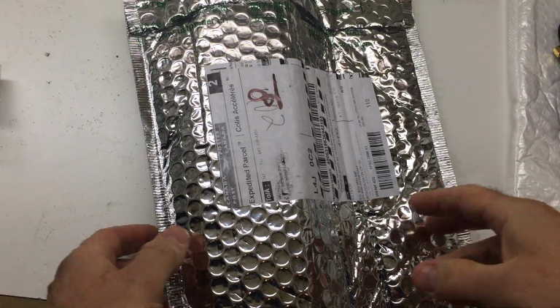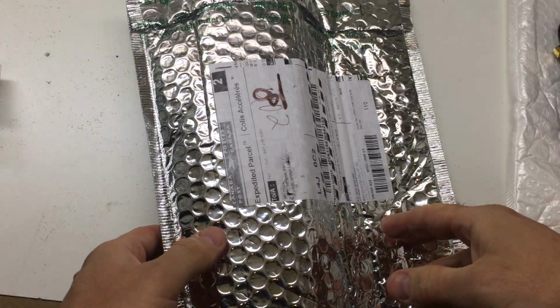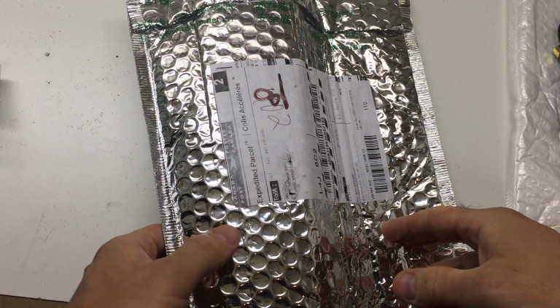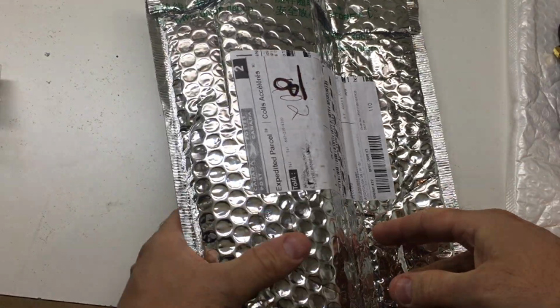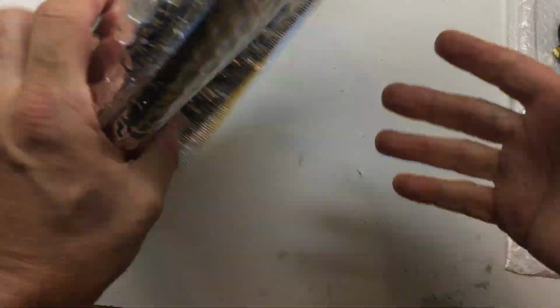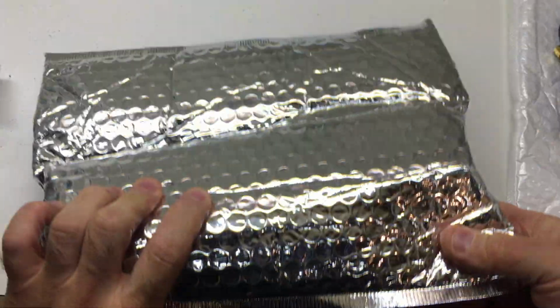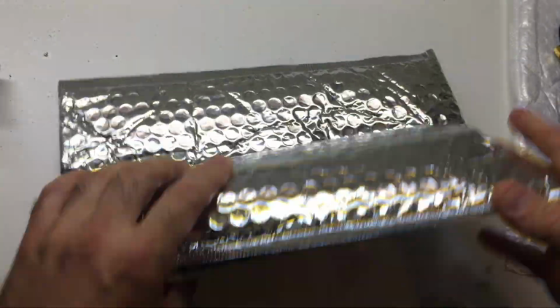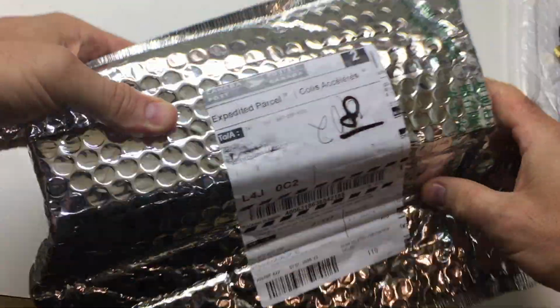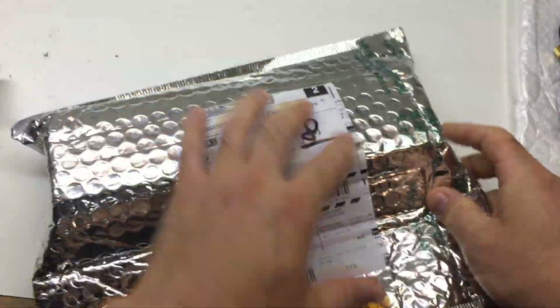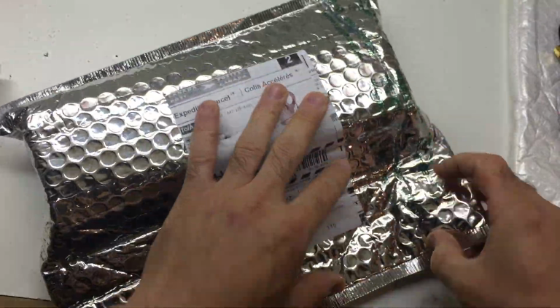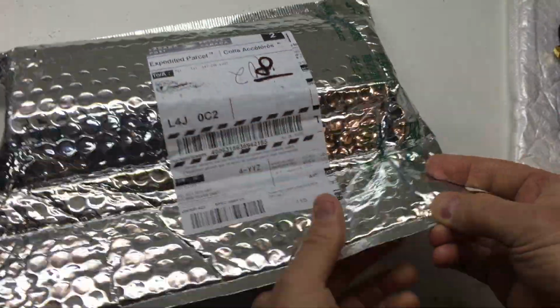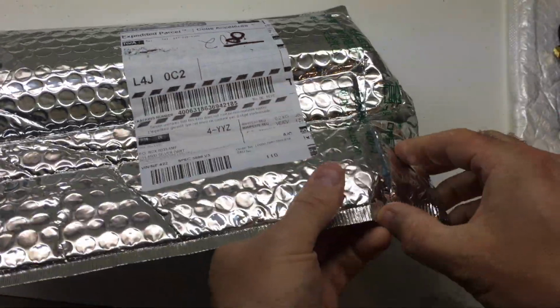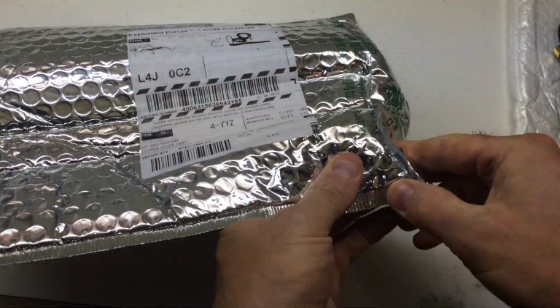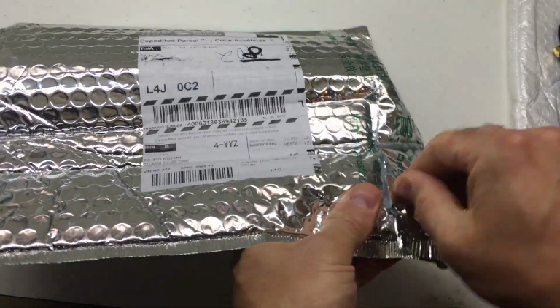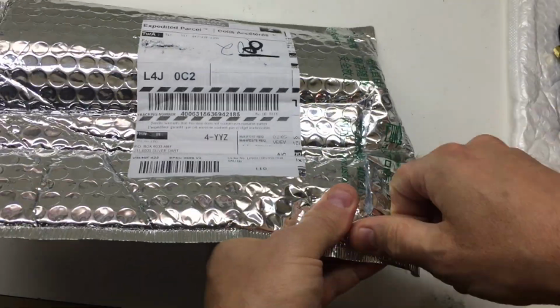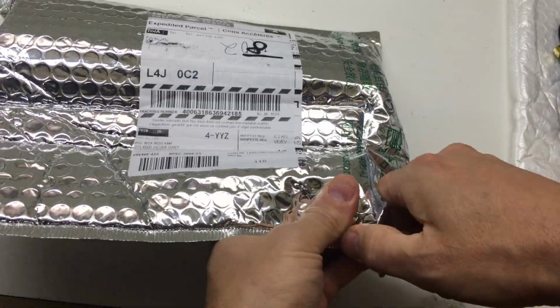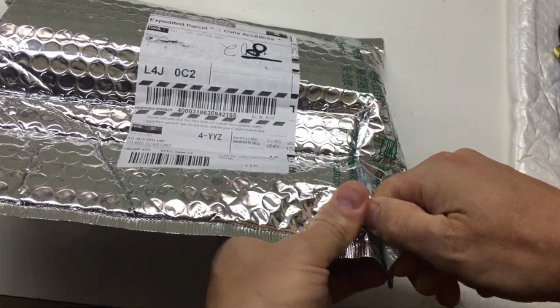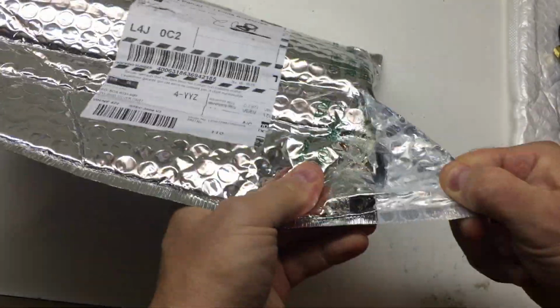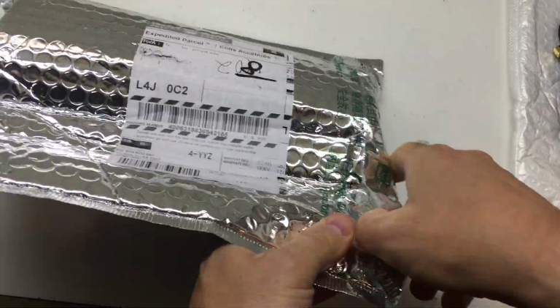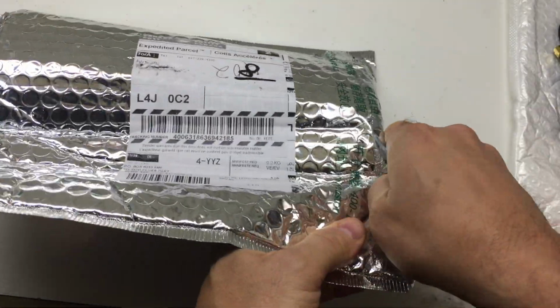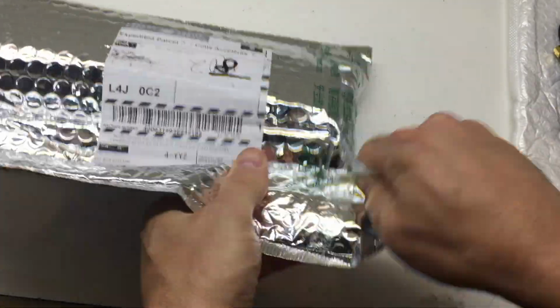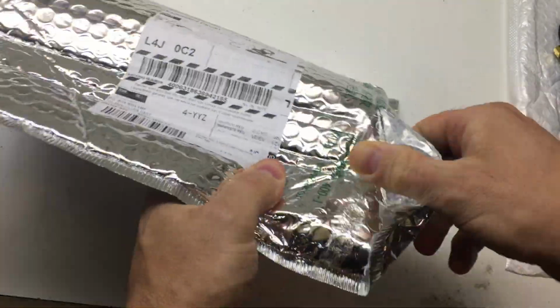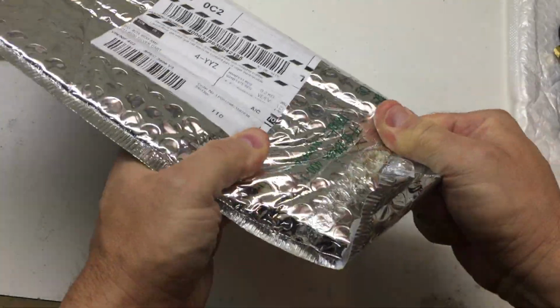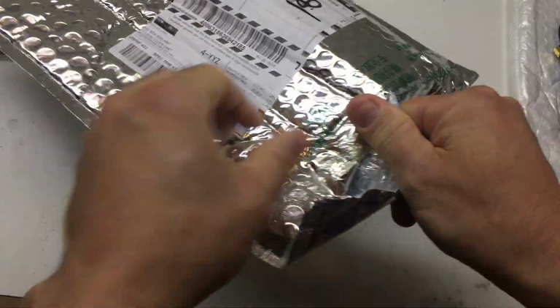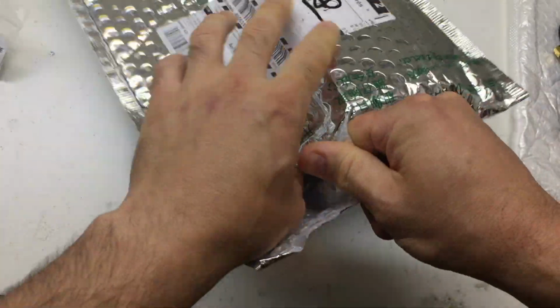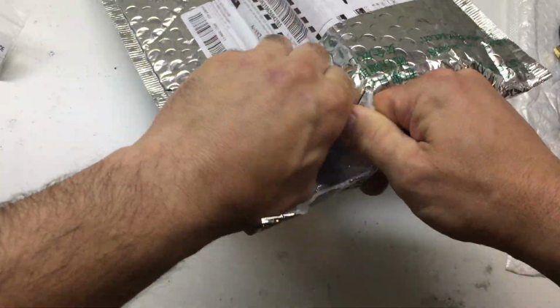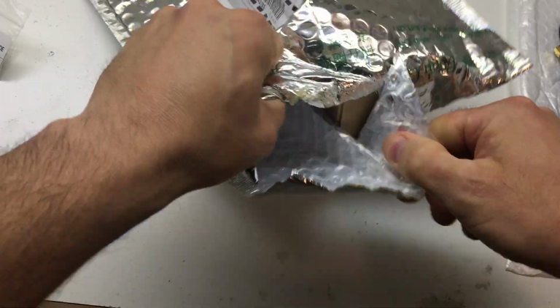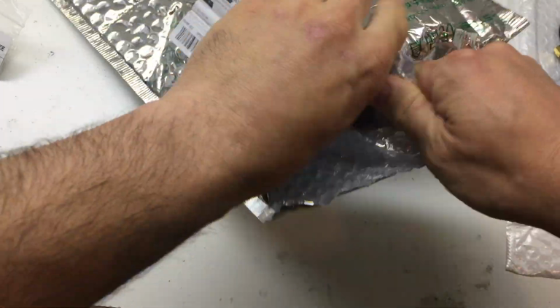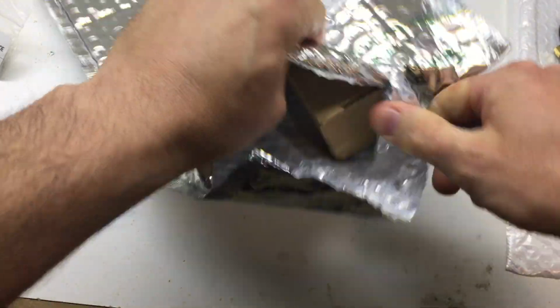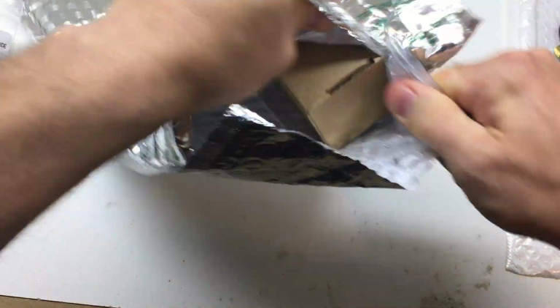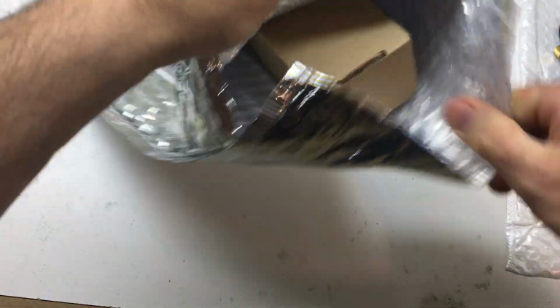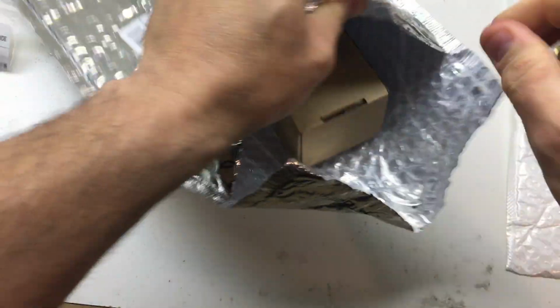Hey folks, I just received this in the mail. I believe it's my RTLSDR or Software Defined Radio V3. Let's have a quick look and see what you get.